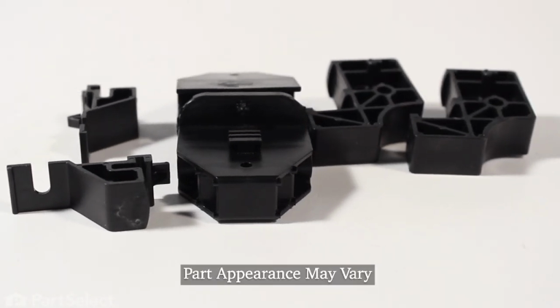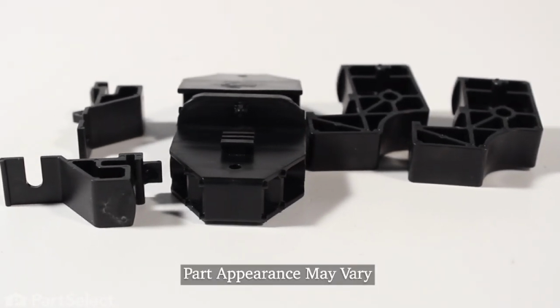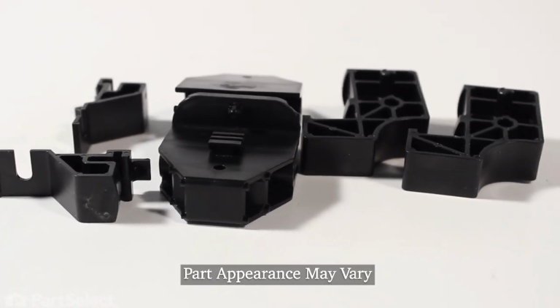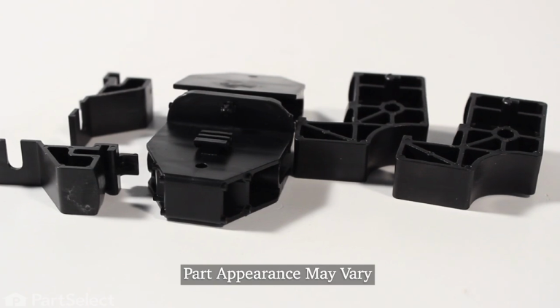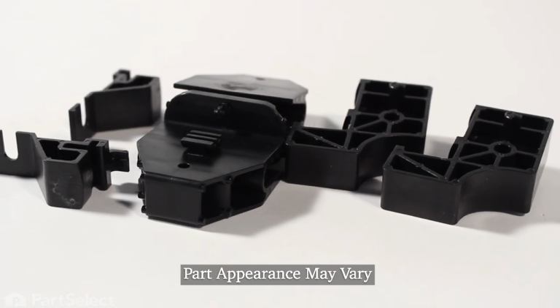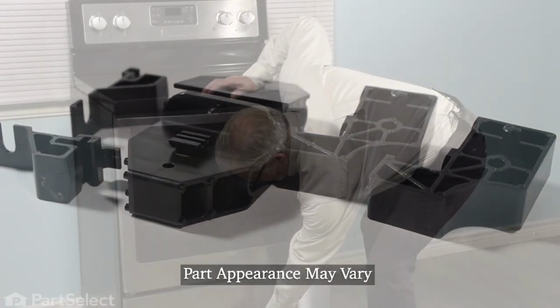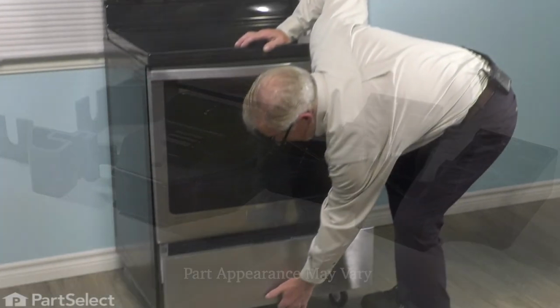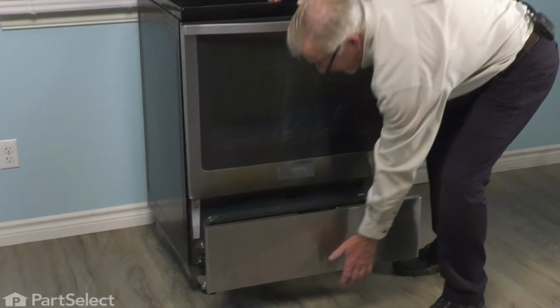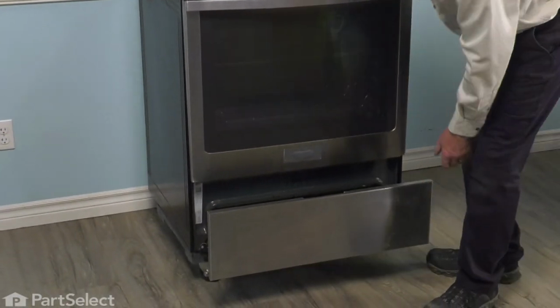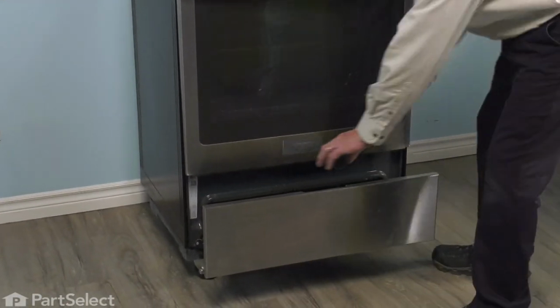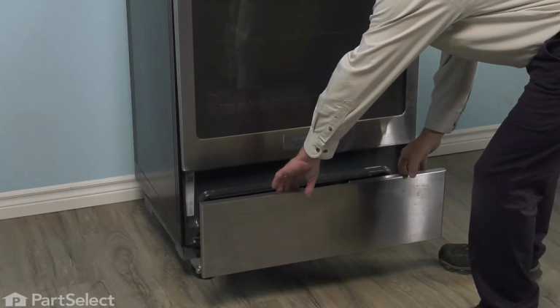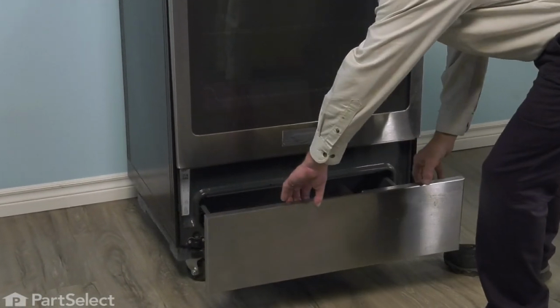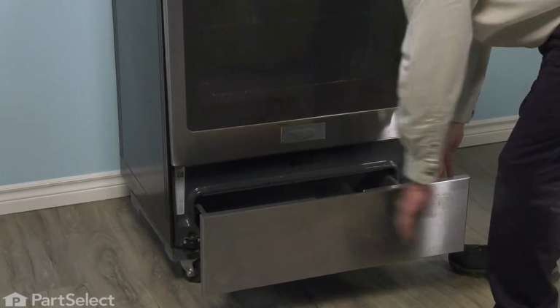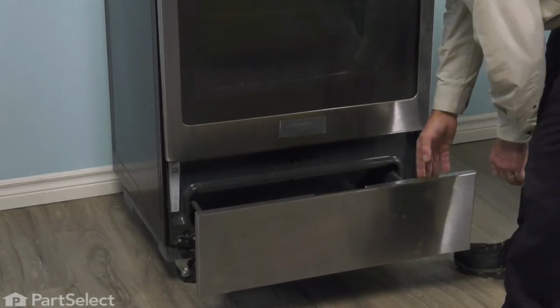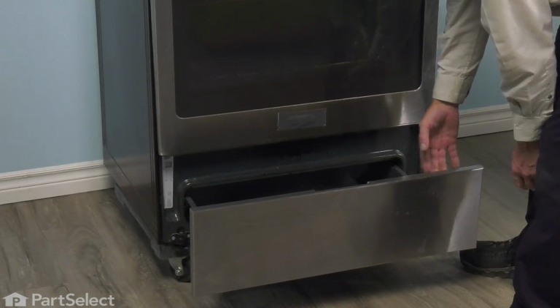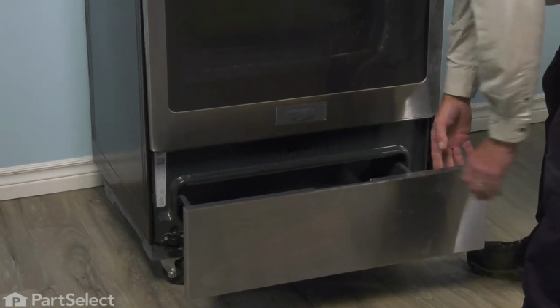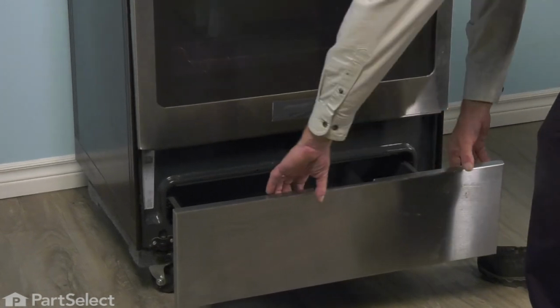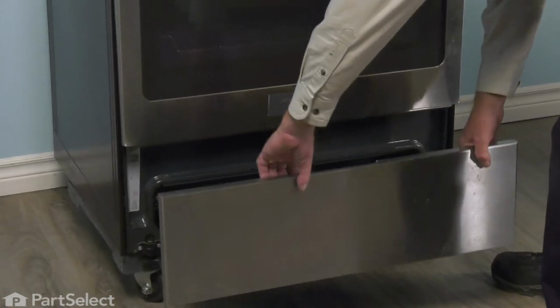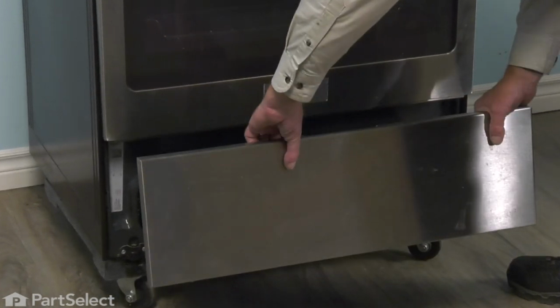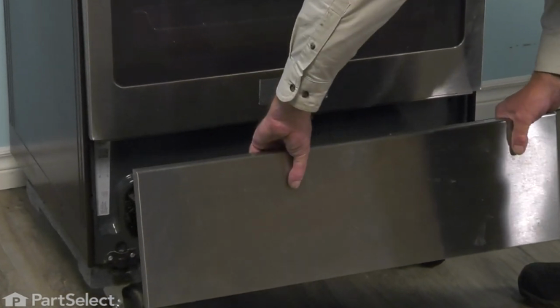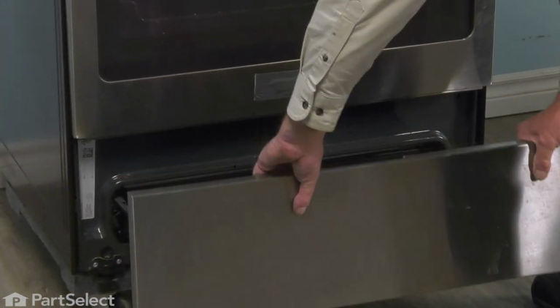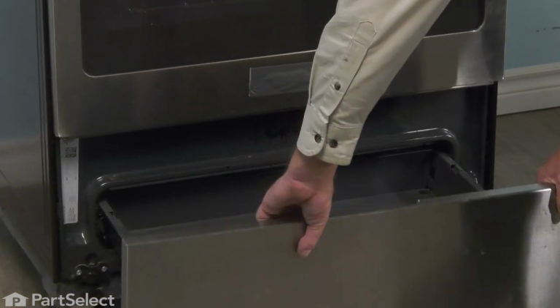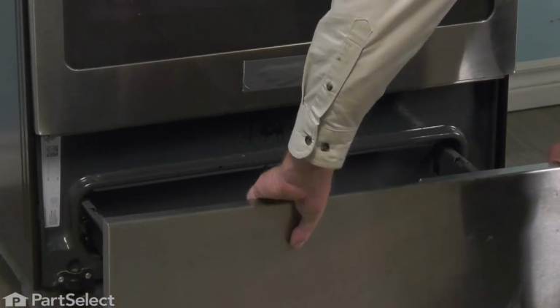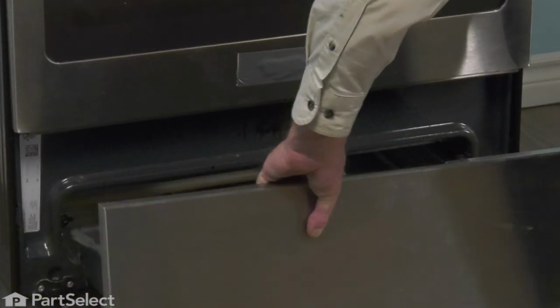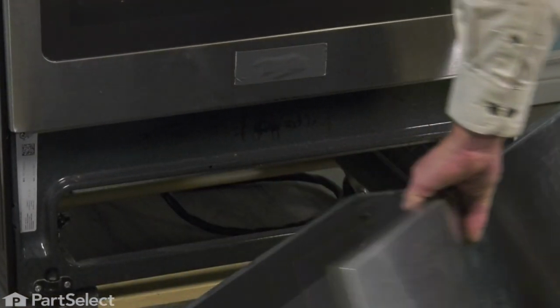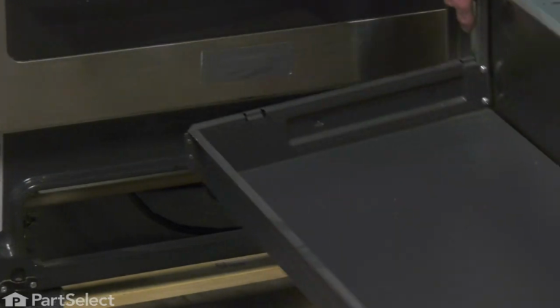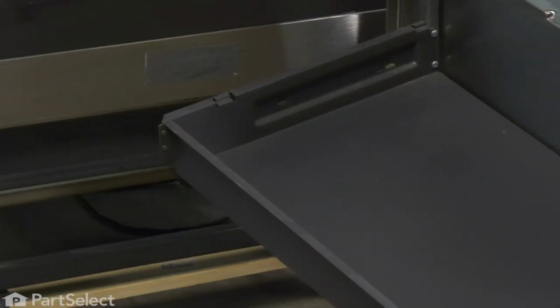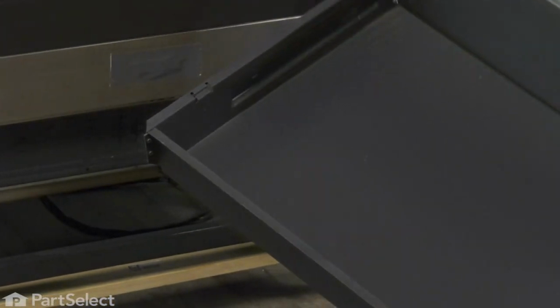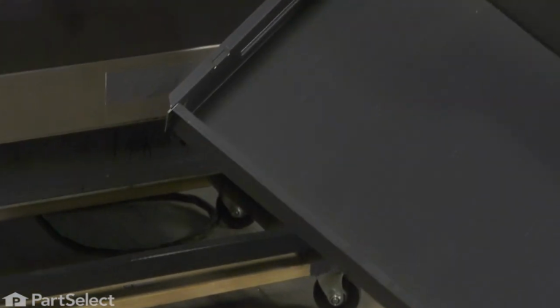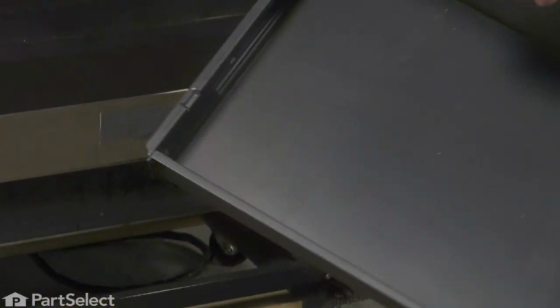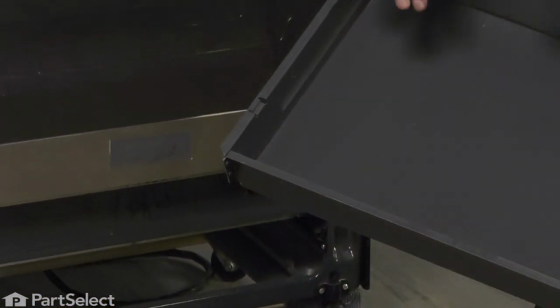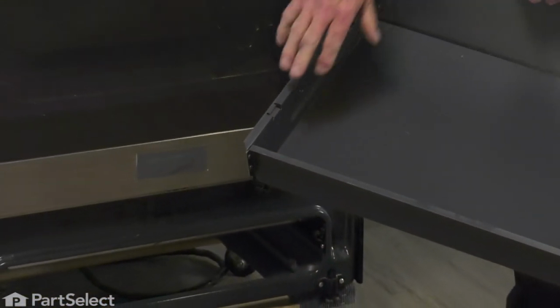Now, to do this repair, we'll start by pulling the drawer completely out of the range. Pull it out until it comes up against its stop, lift up on it, and then pull it the rest of the way out. Now, we'll set that on a suitable work surface.